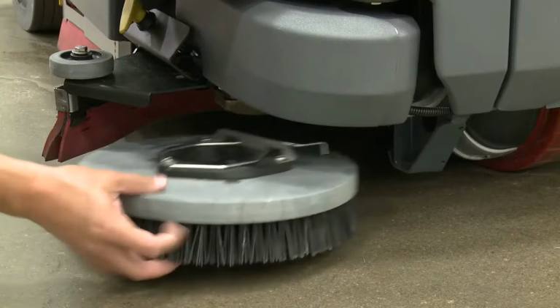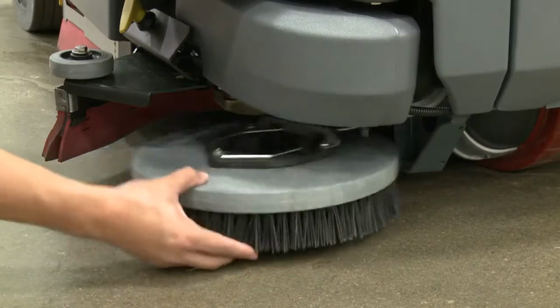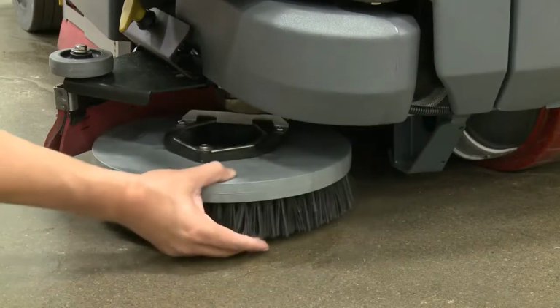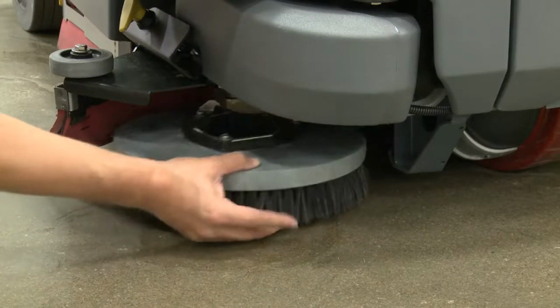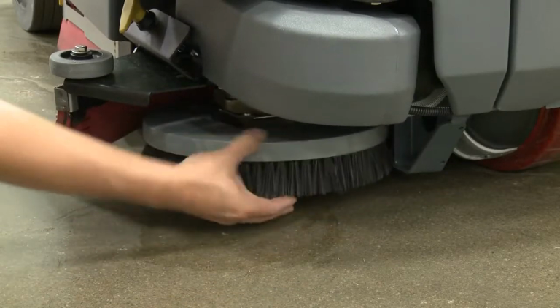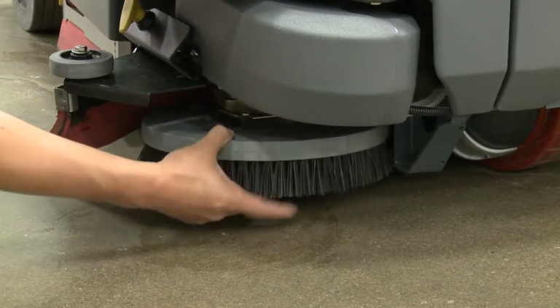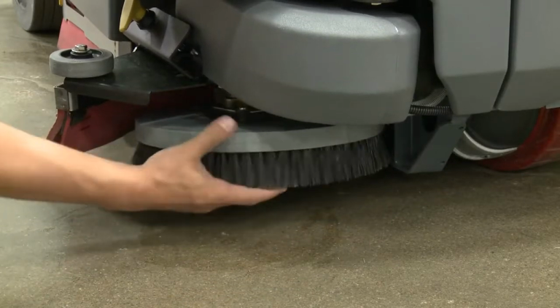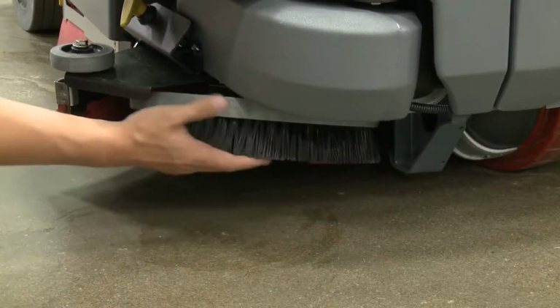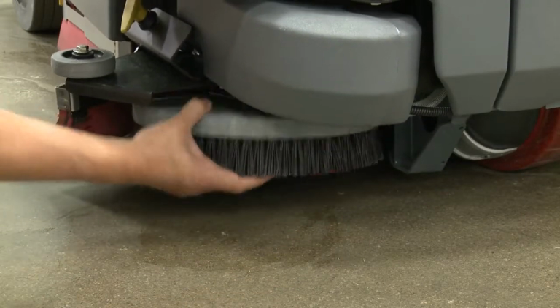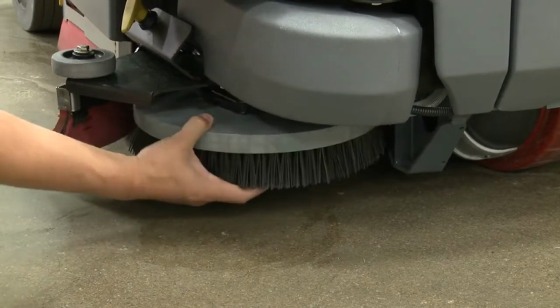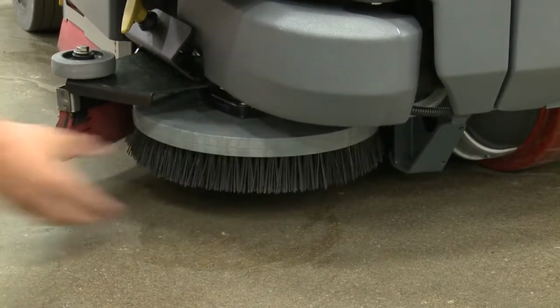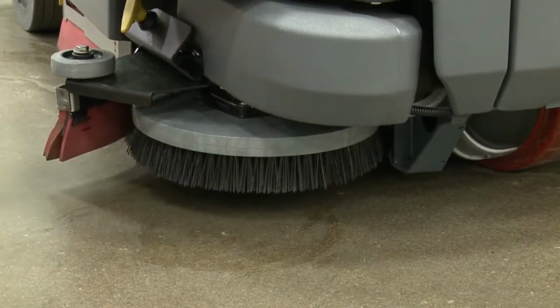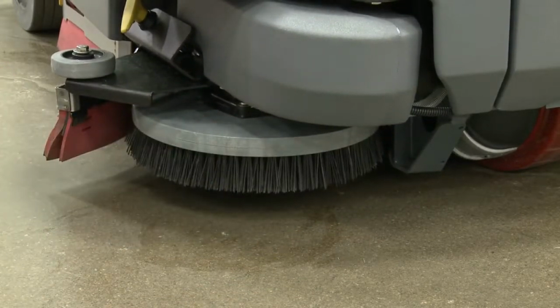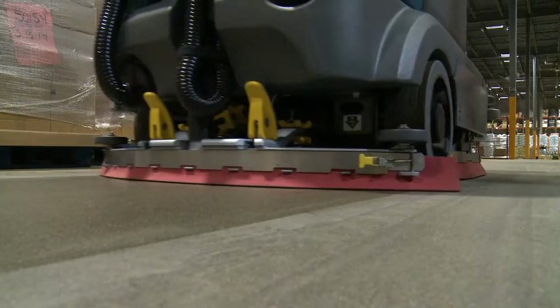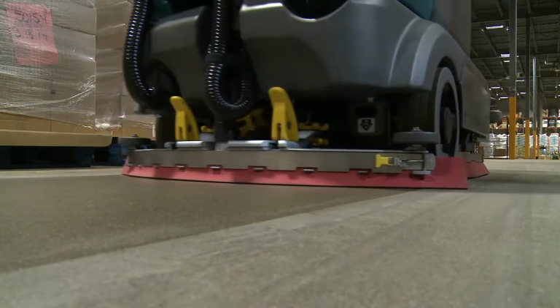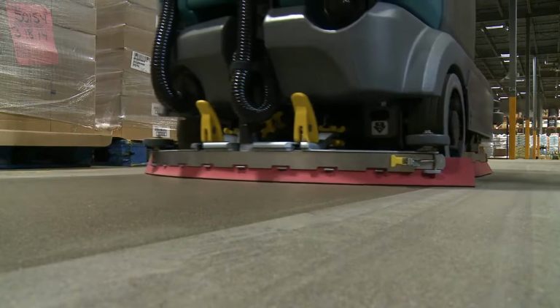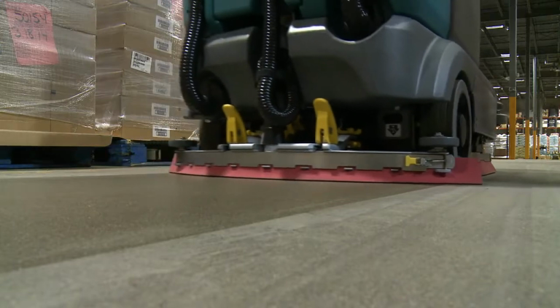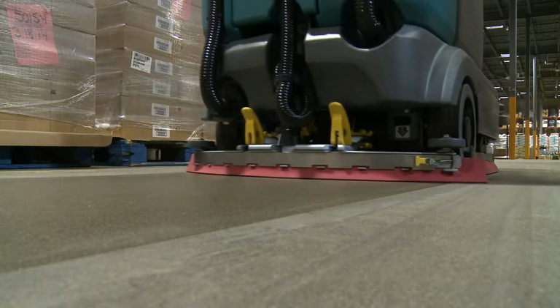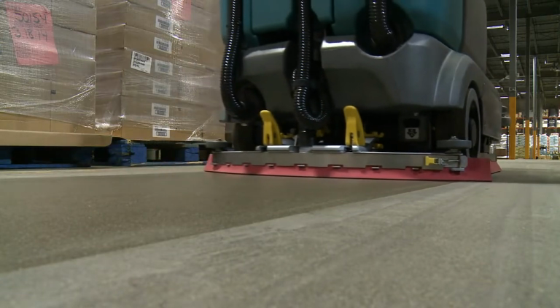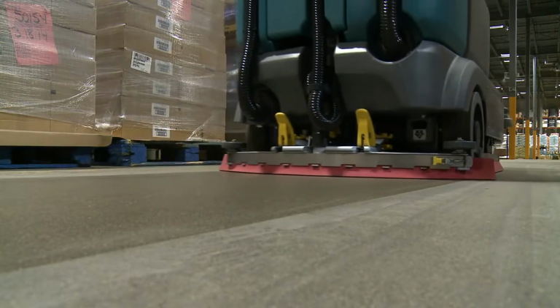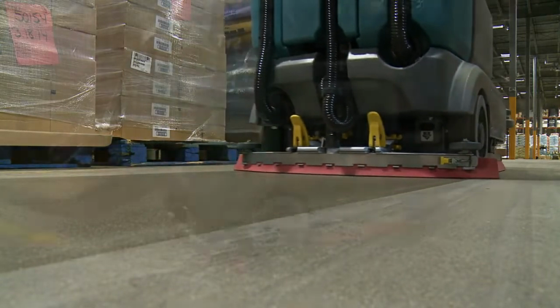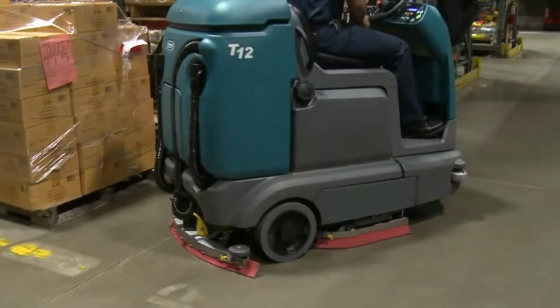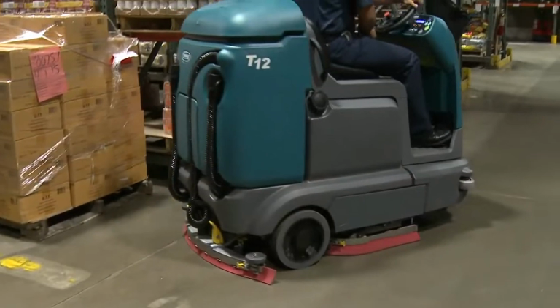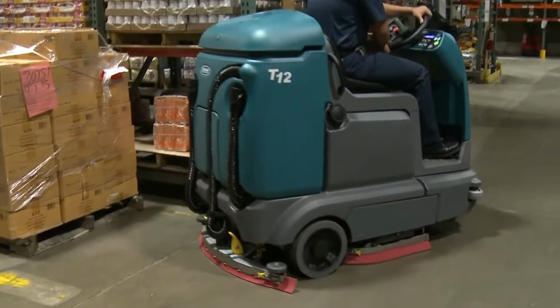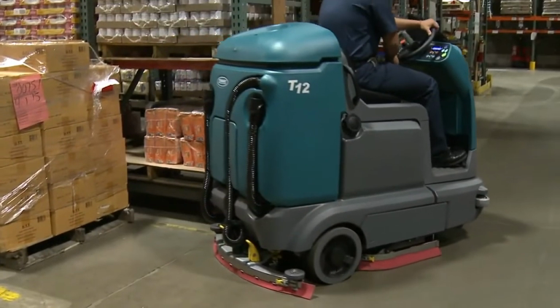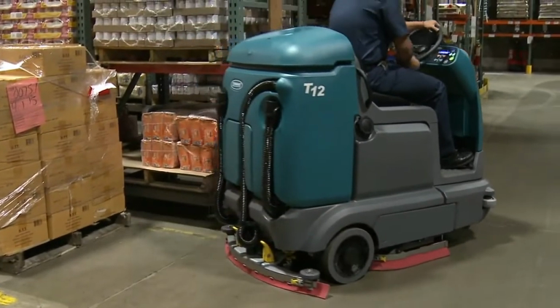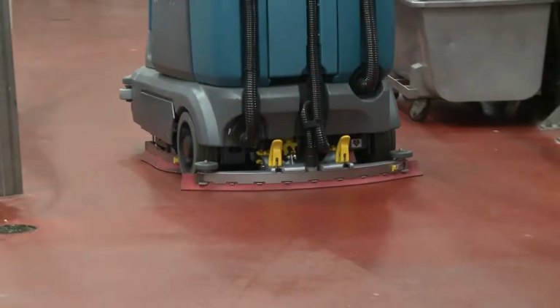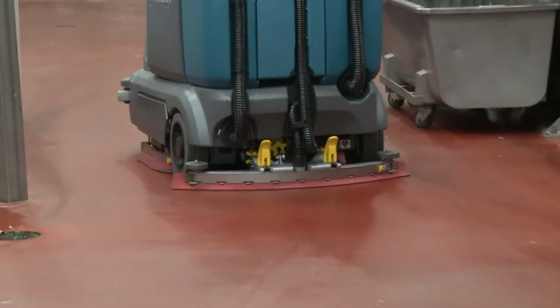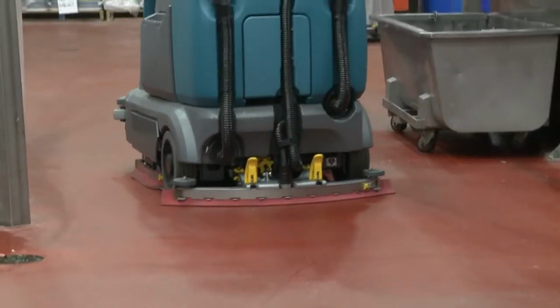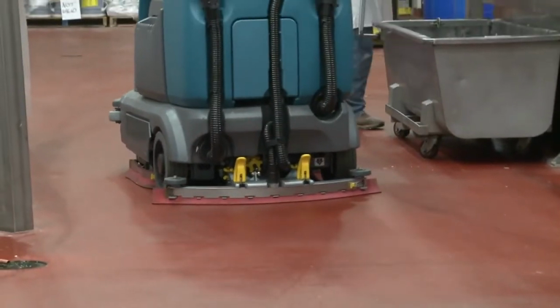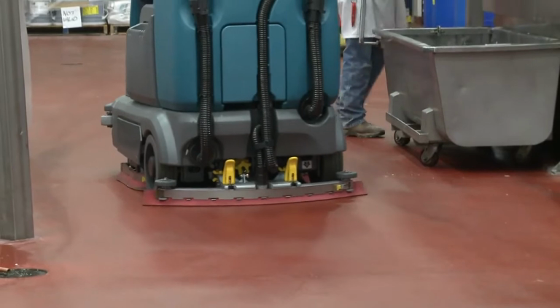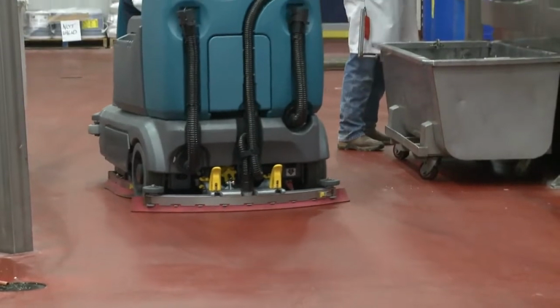Serviceability is made easier with no-tool brush and squeegee change. Smart Release is an innovative breakaway rear squeegee system that prevents damage to the machine when the squeegee releases.